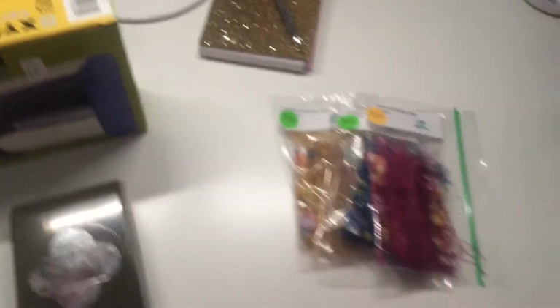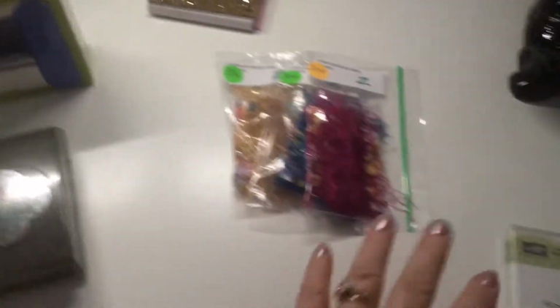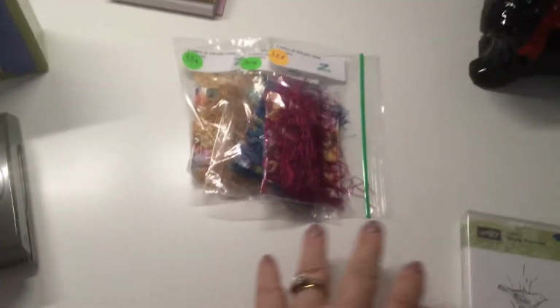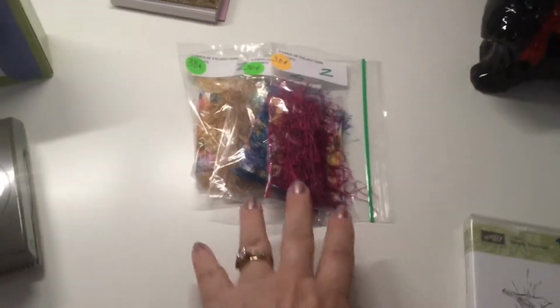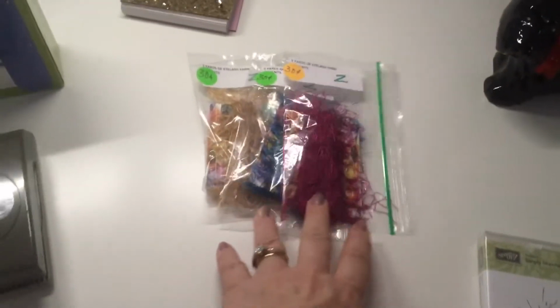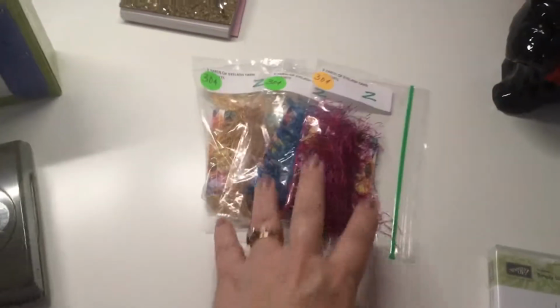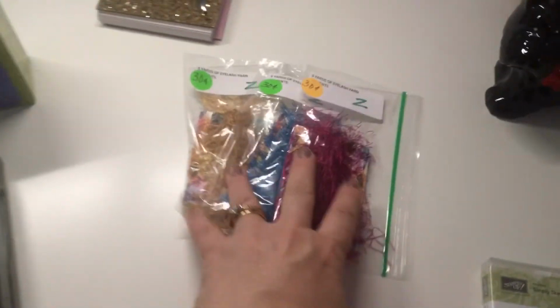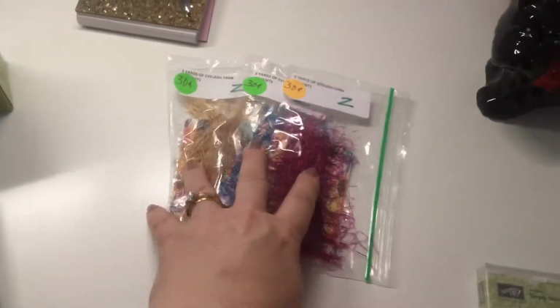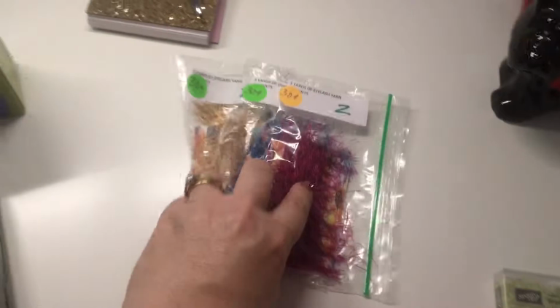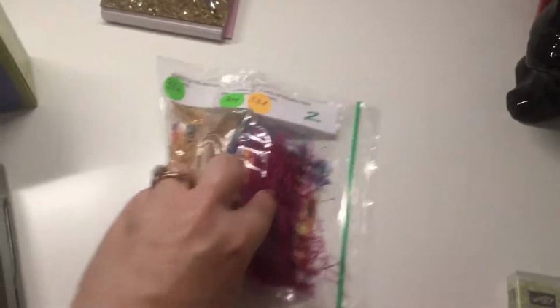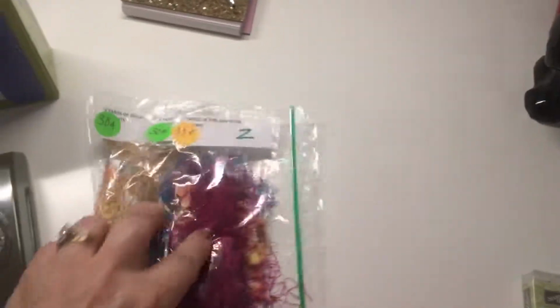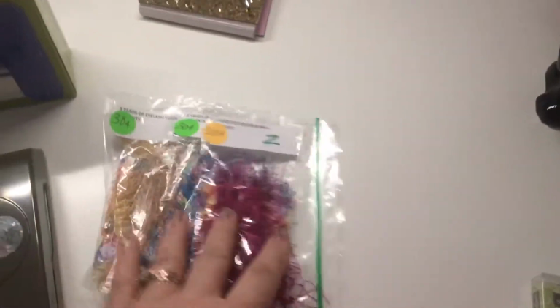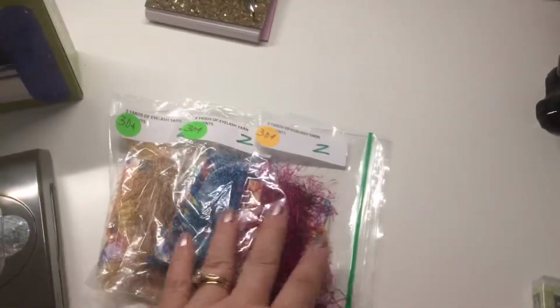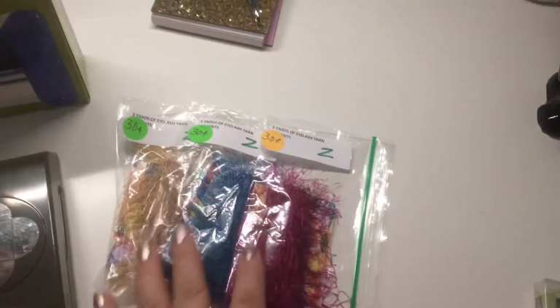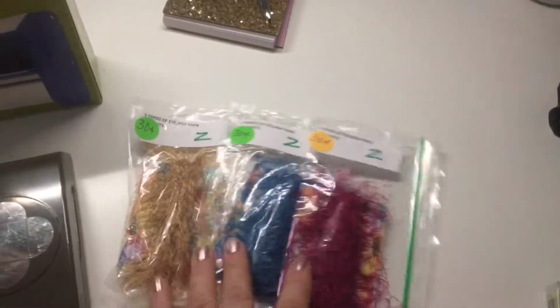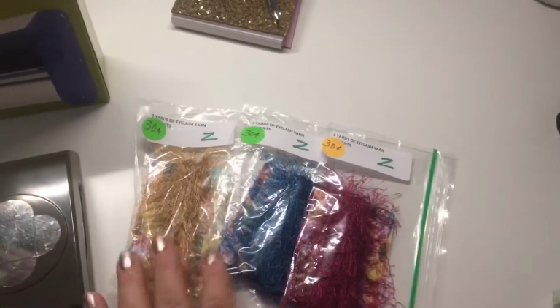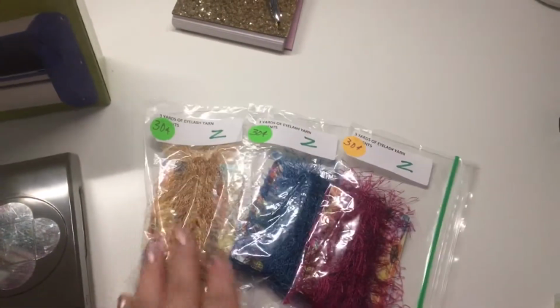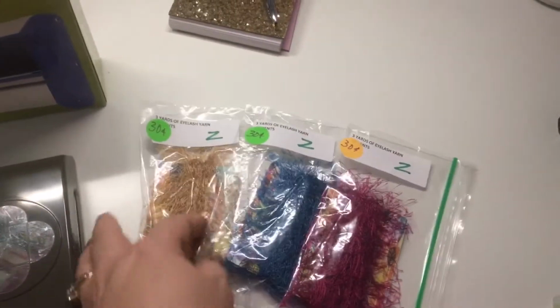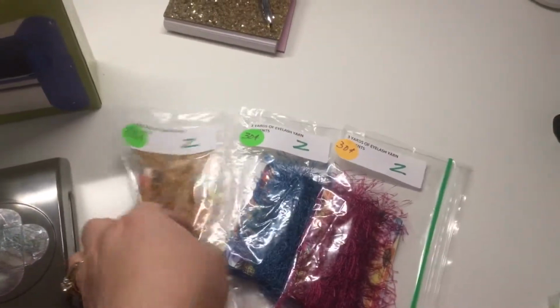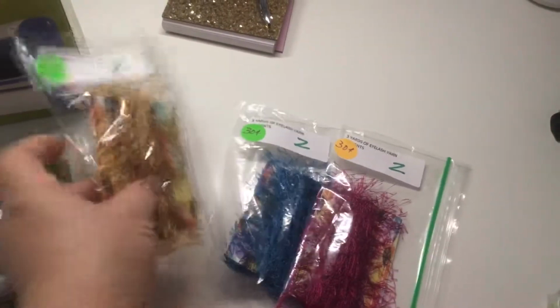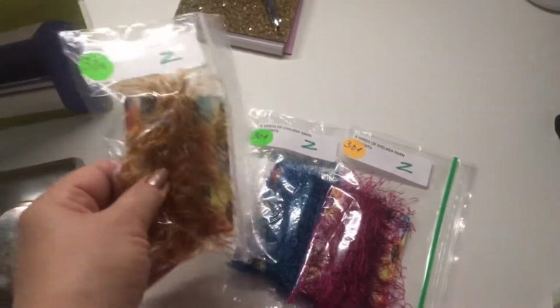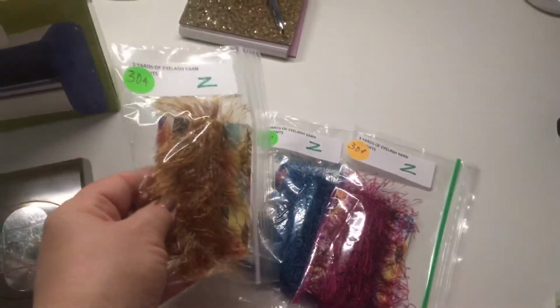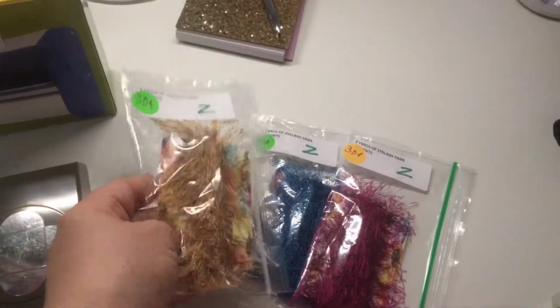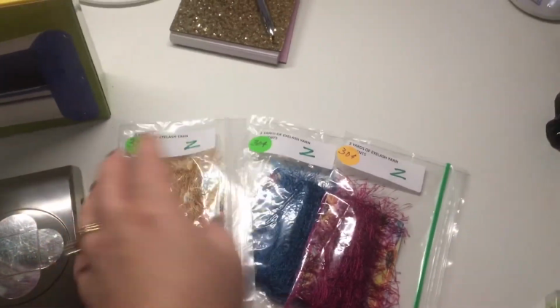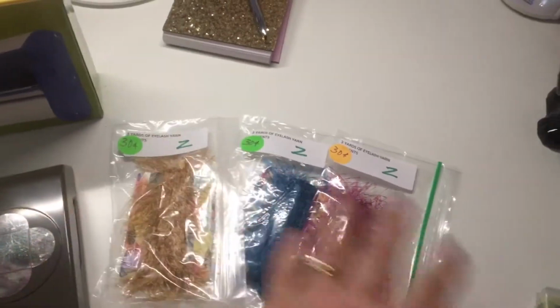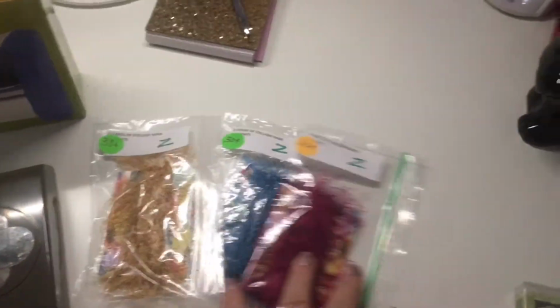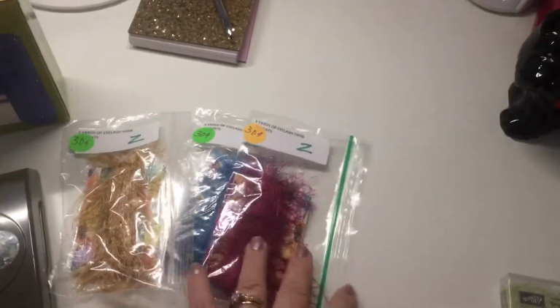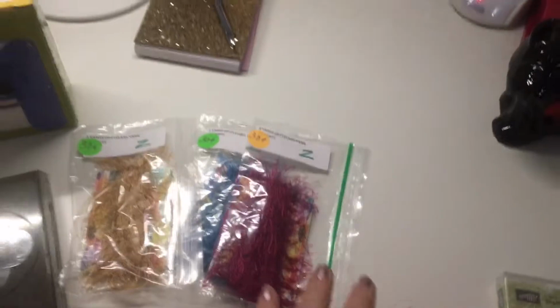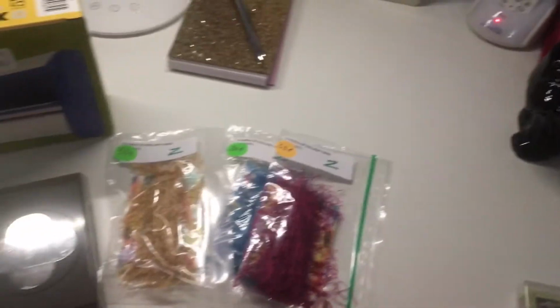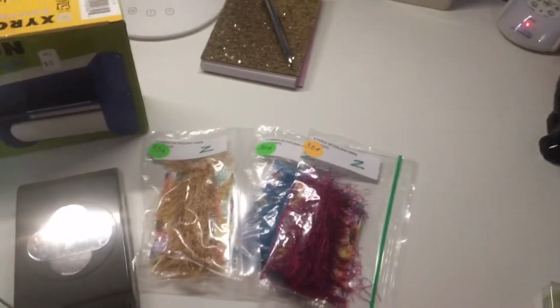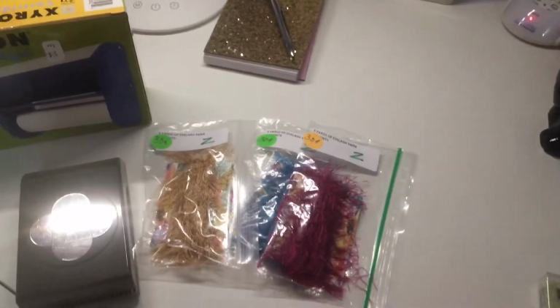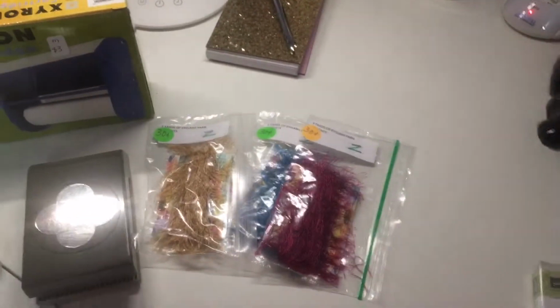Then there's a whole bunch of different fibers — eyelash trim — ninety cents. Sorry about the dog!